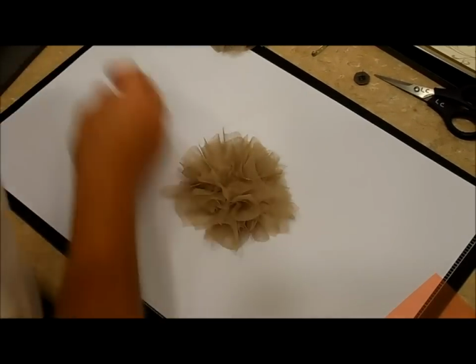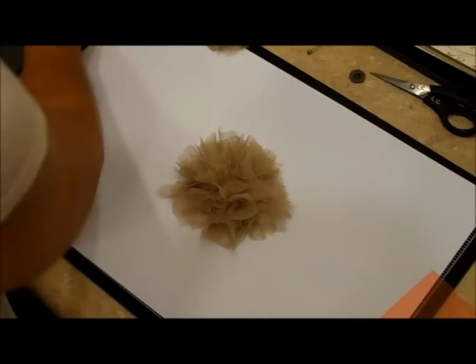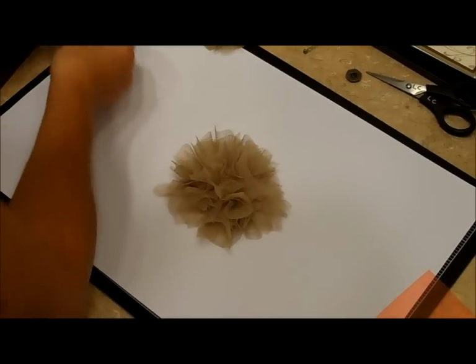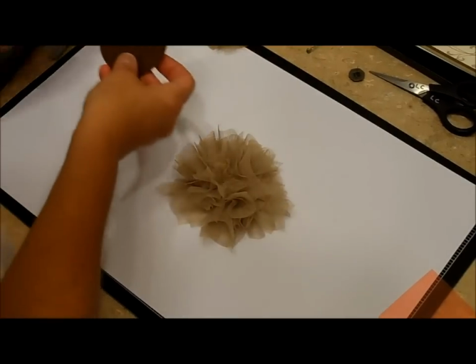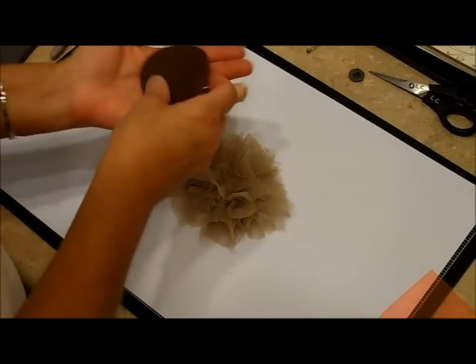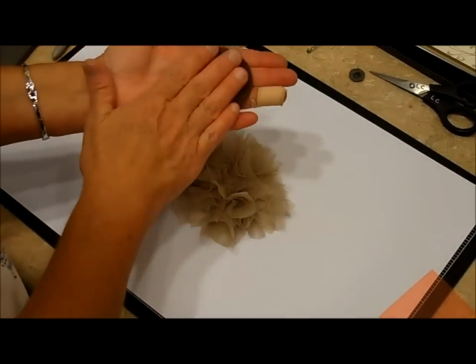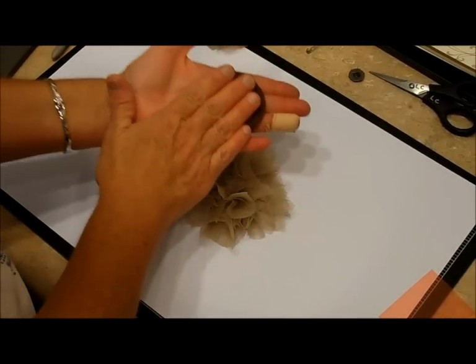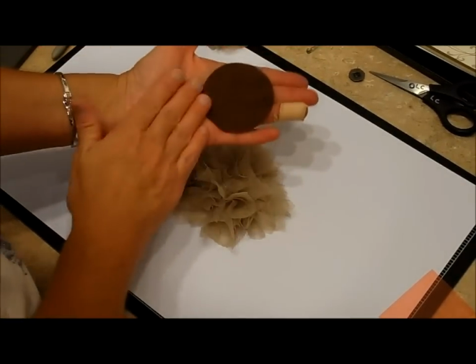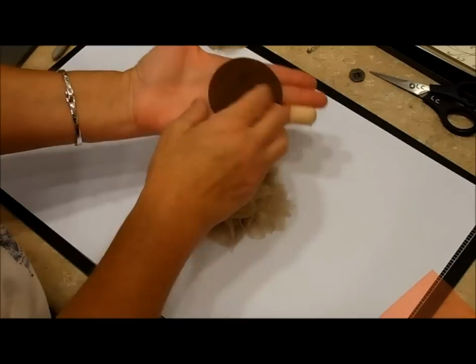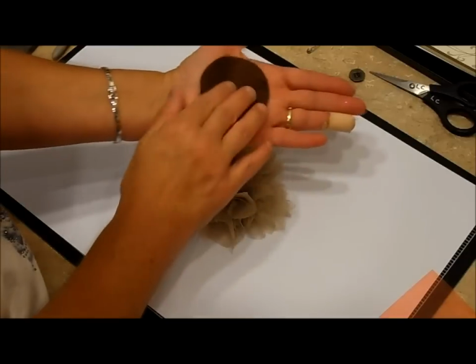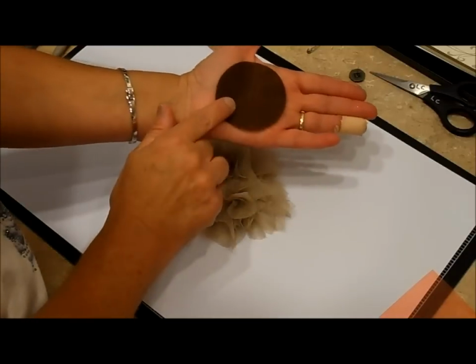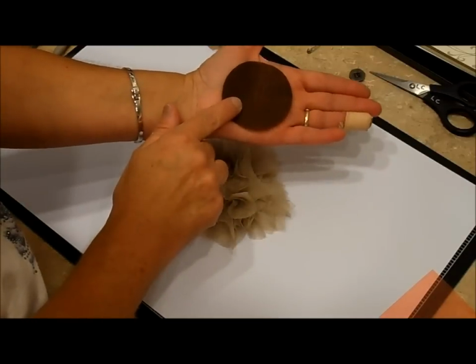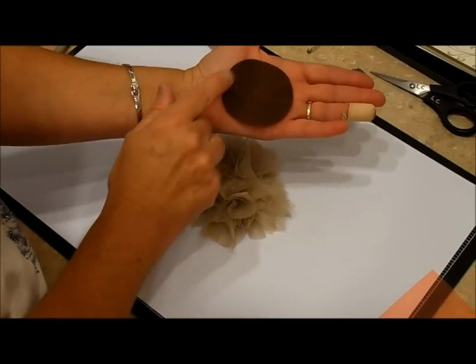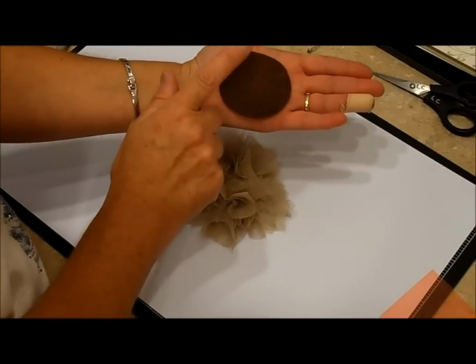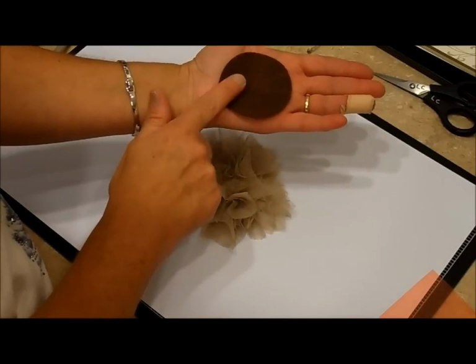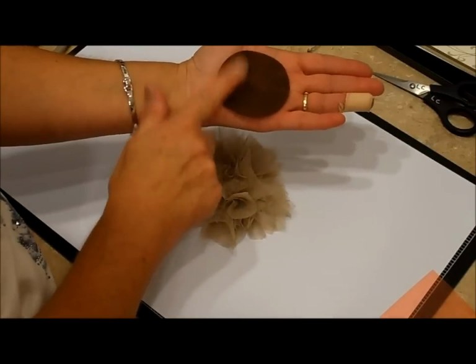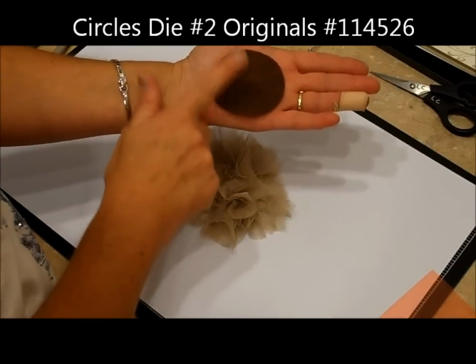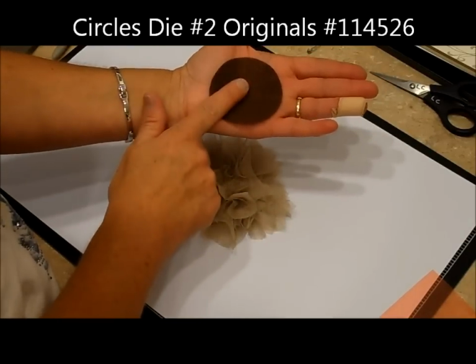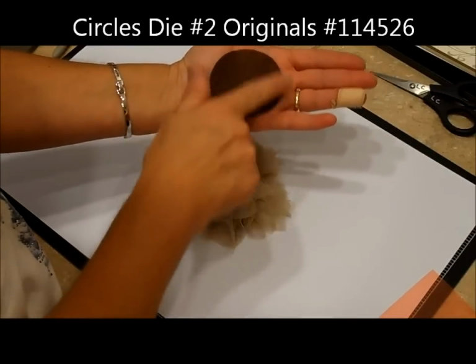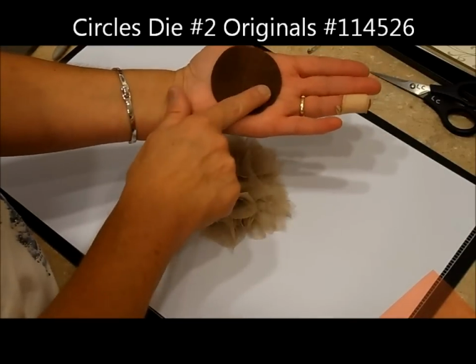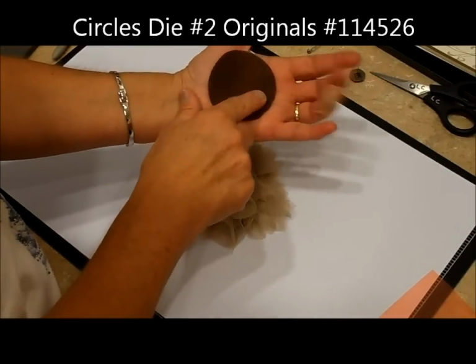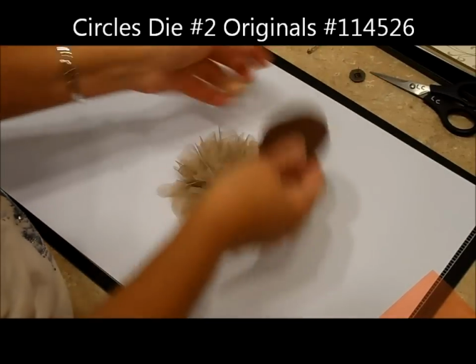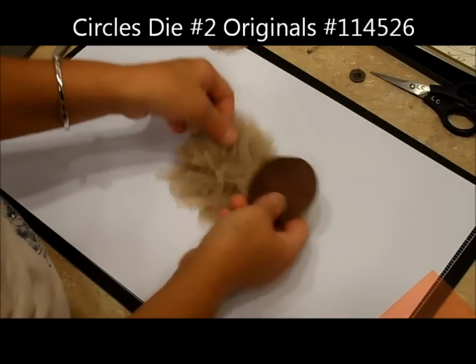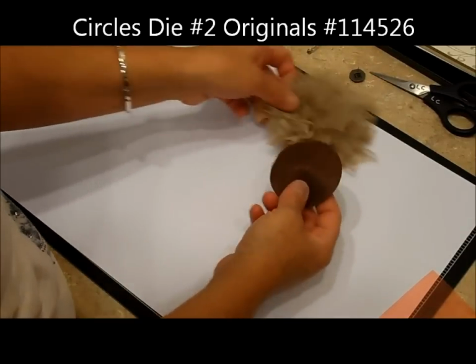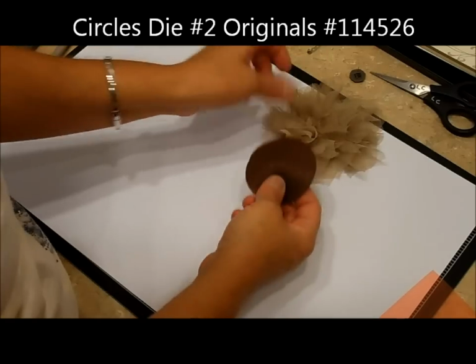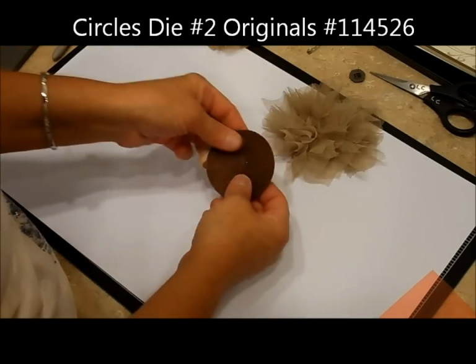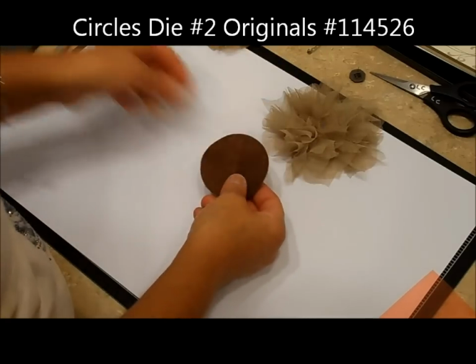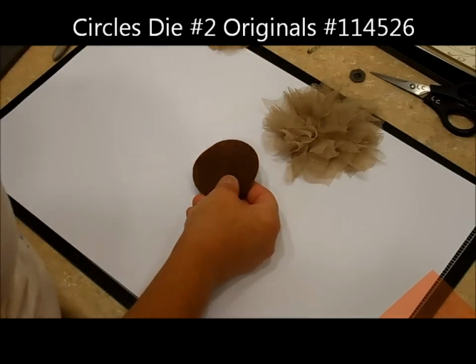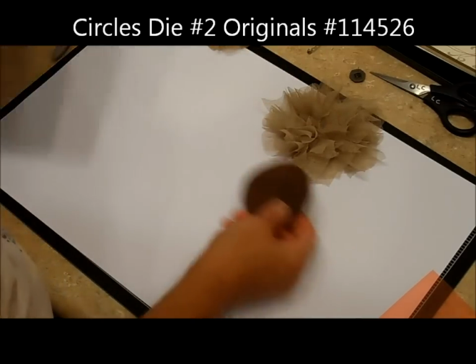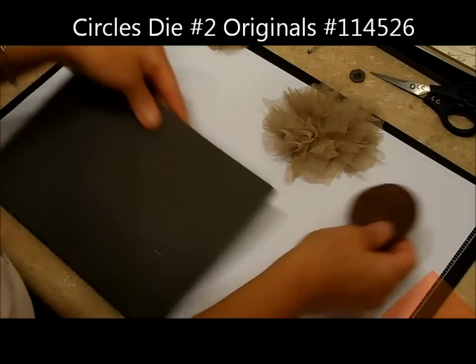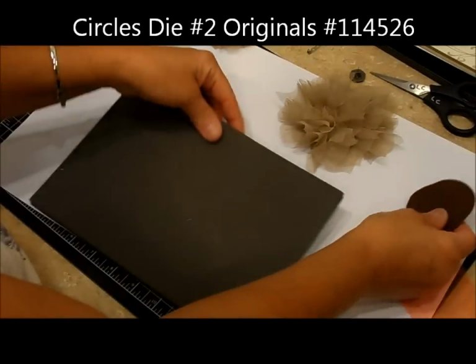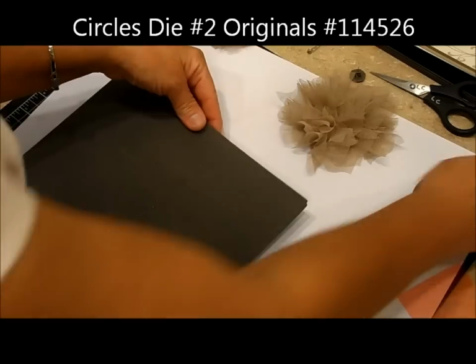The next thing you're going to need is a piece of felt. I bought mine at a craft store and I used the circles die to cut these out — it's going to fit perfectly on the back of the jumbo rounds.